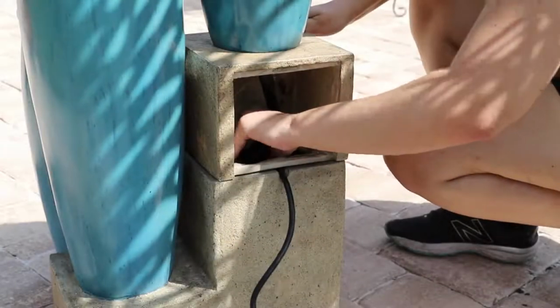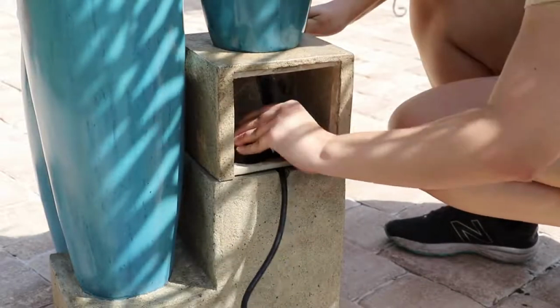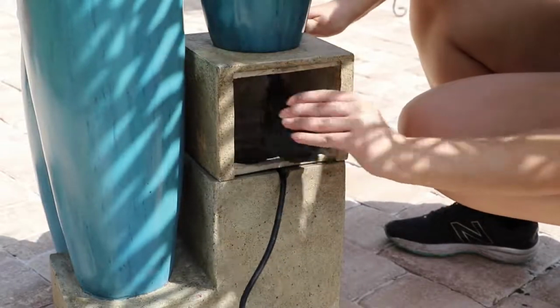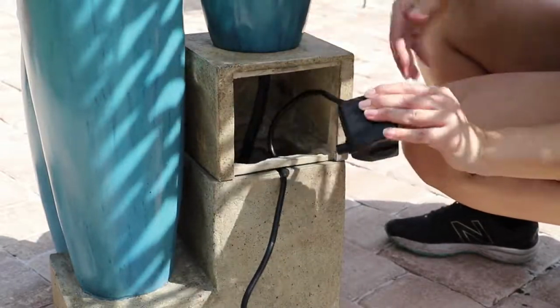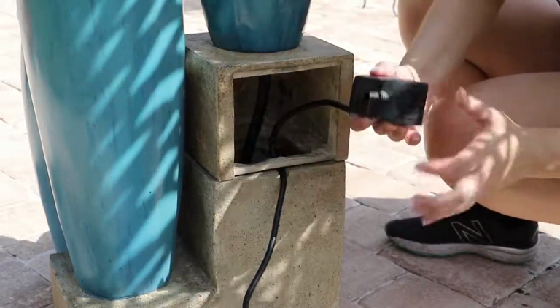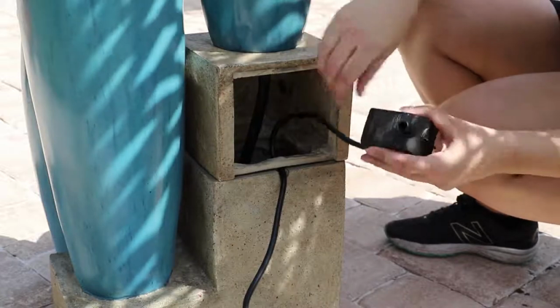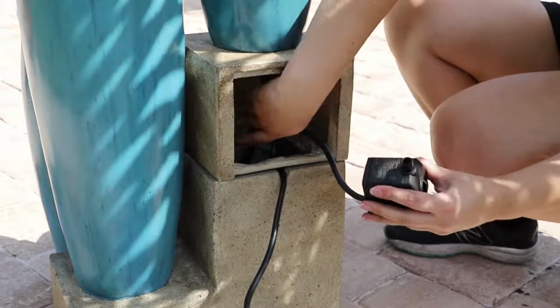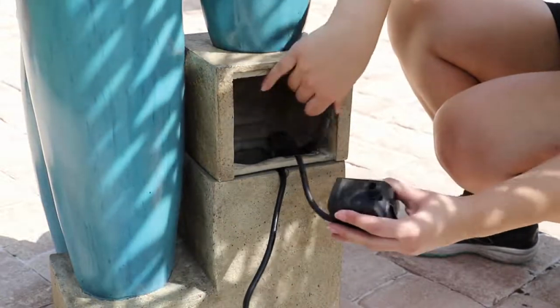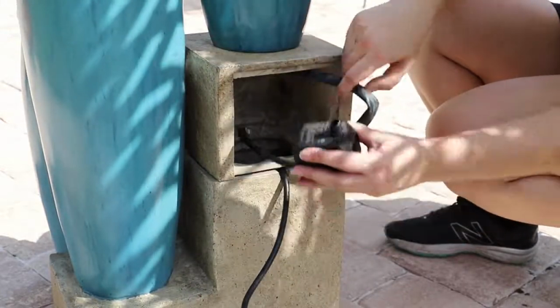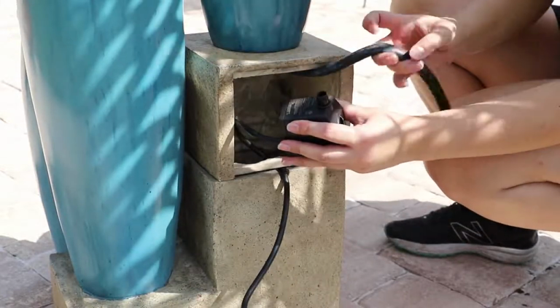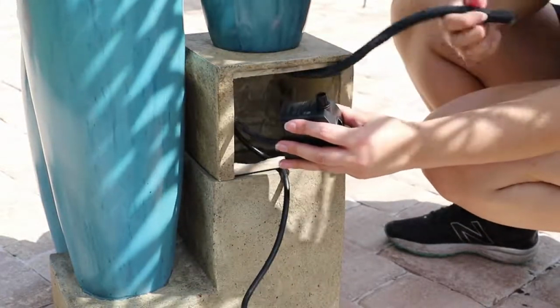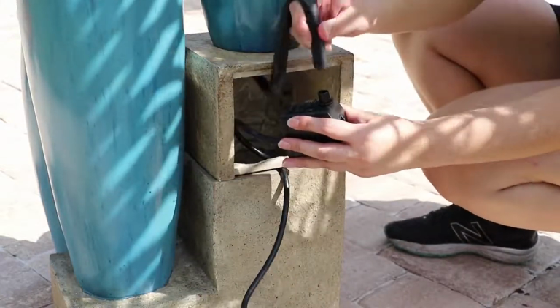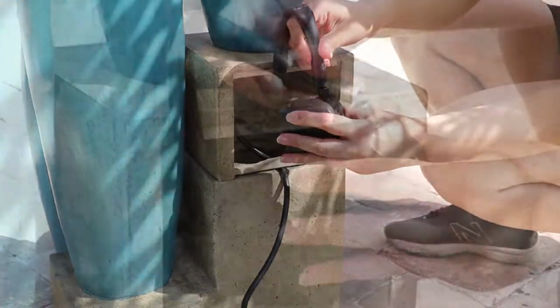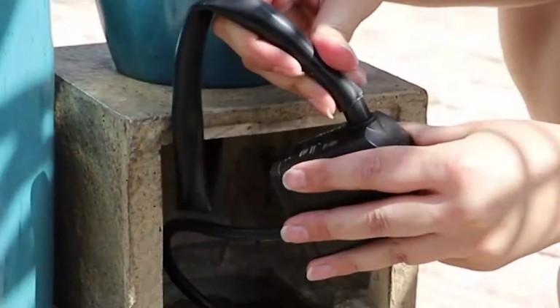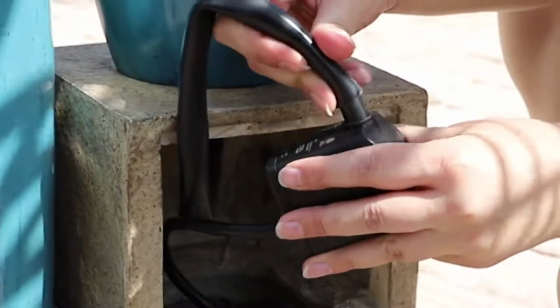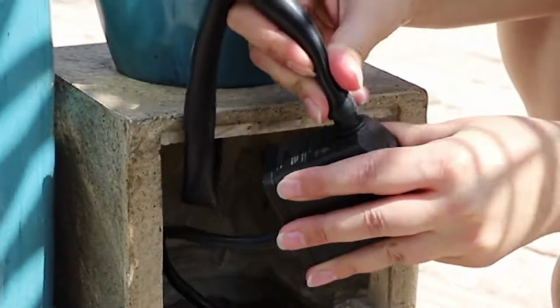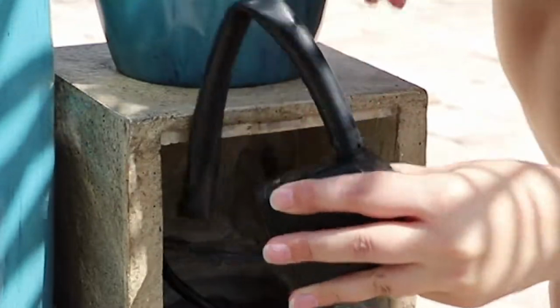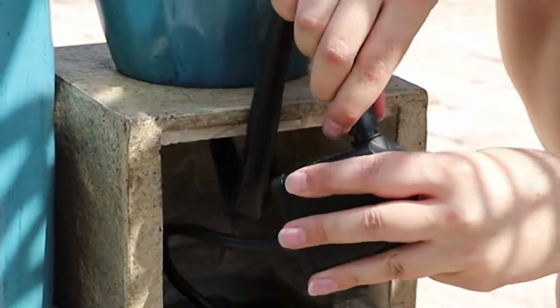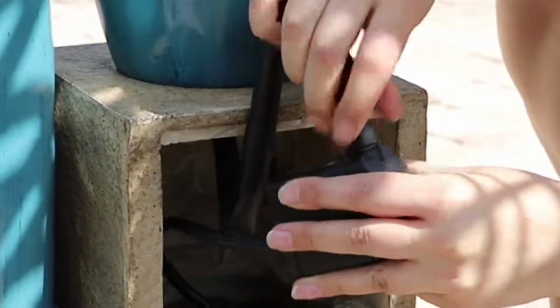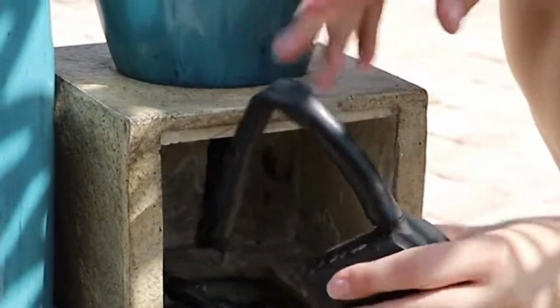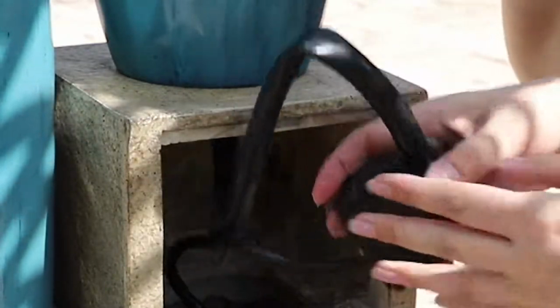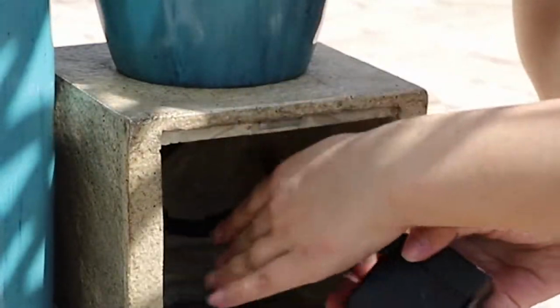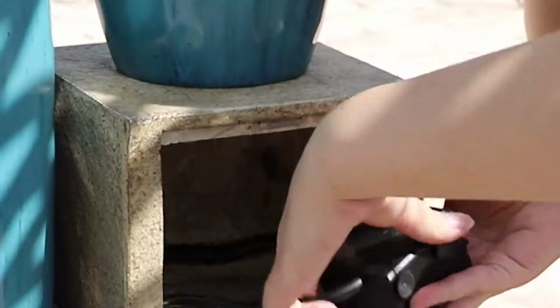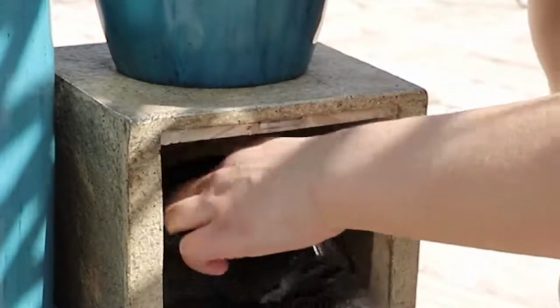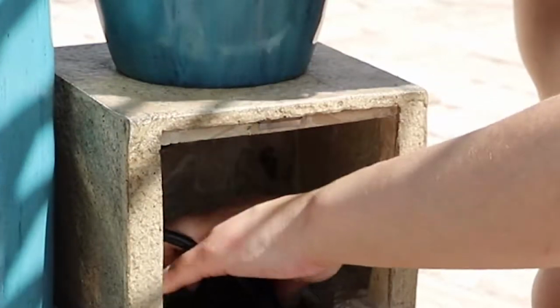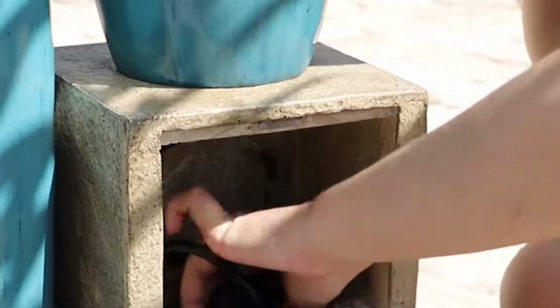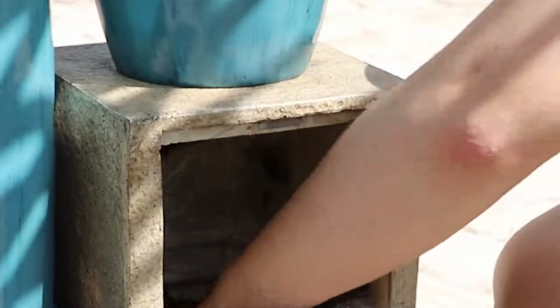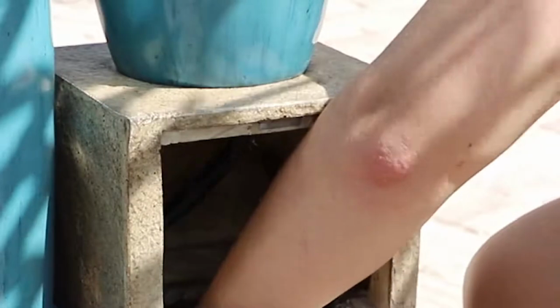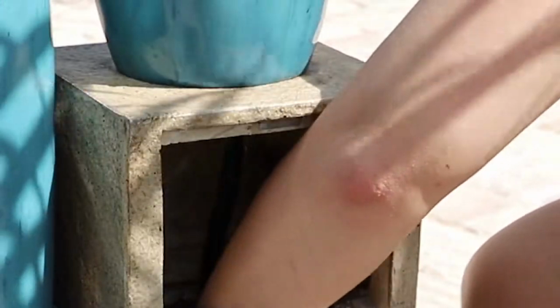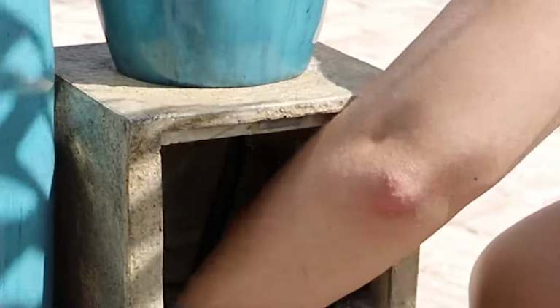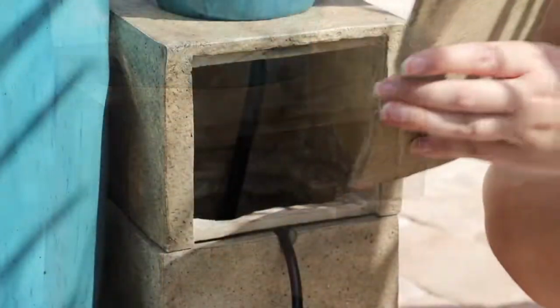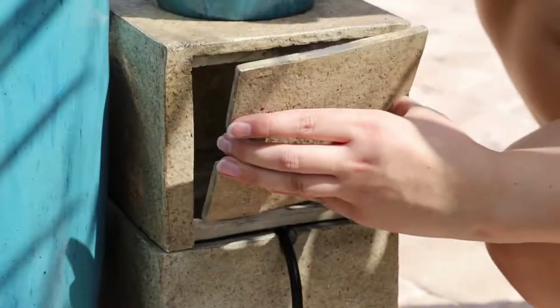Remove the rubber hose from the pump access door, then attach the pump. Put the pump back into the fountain, then cover using the pump access door.